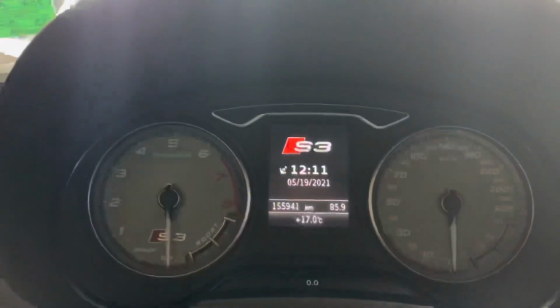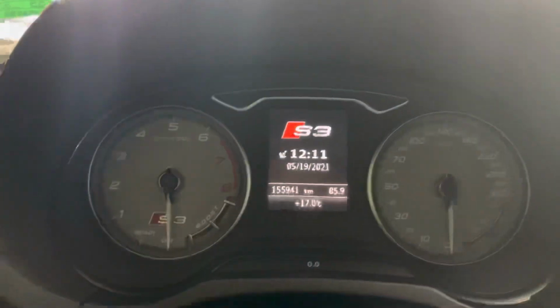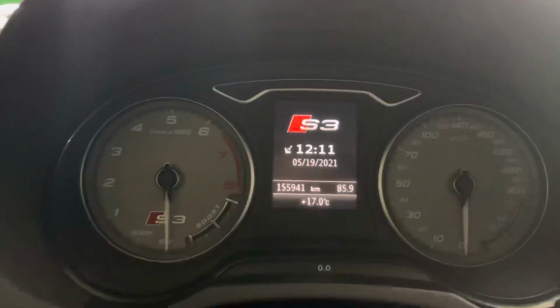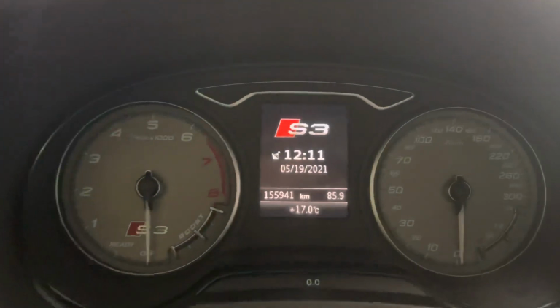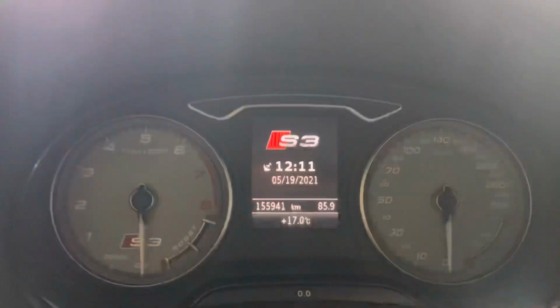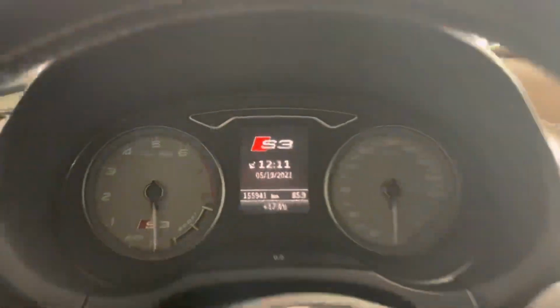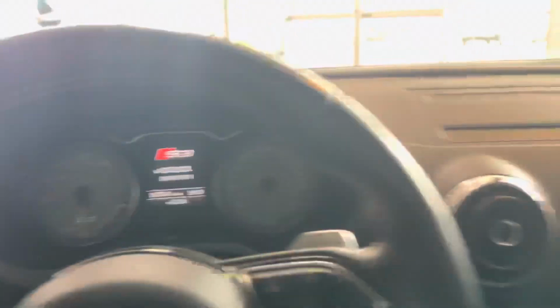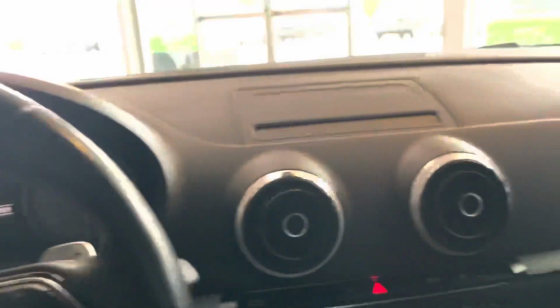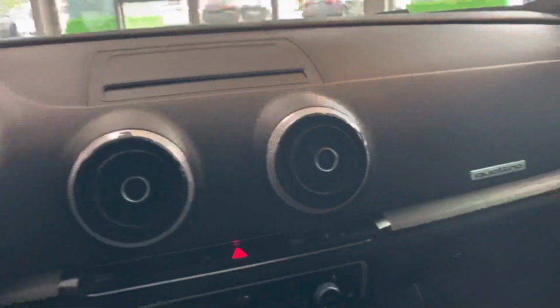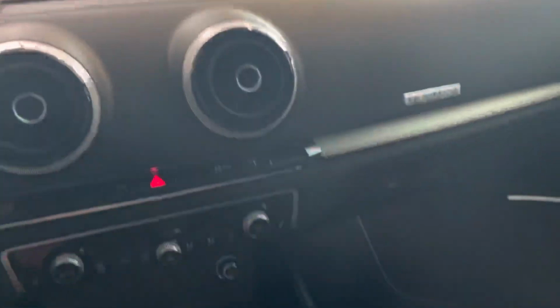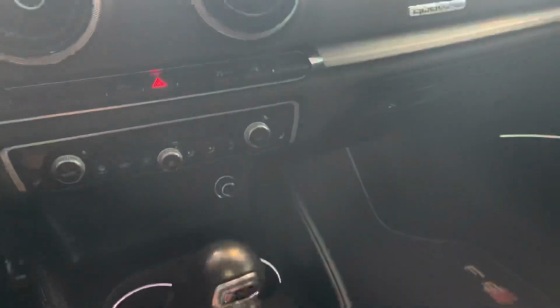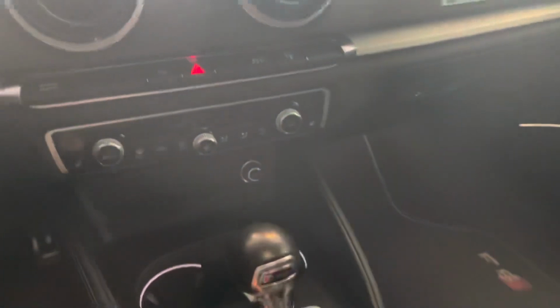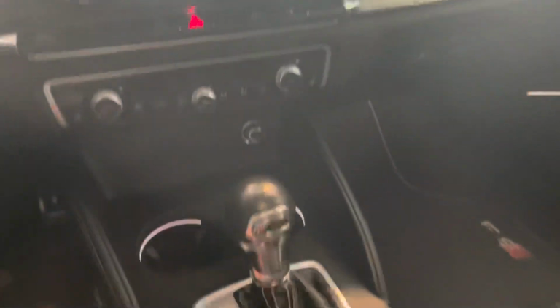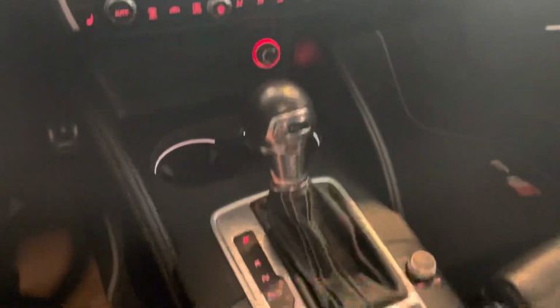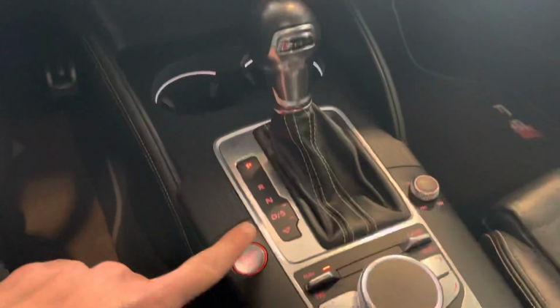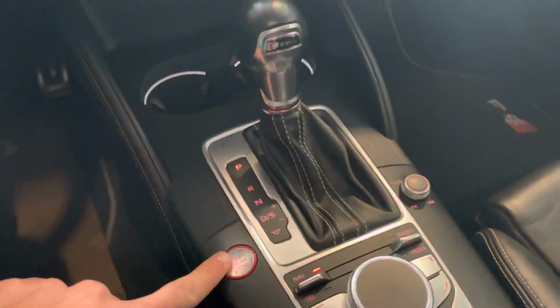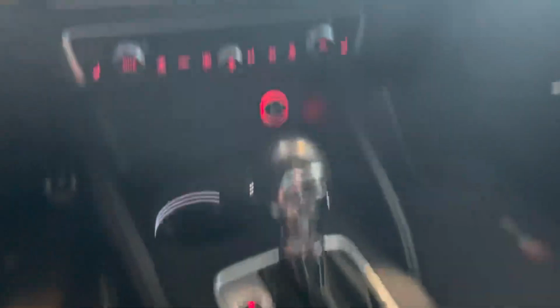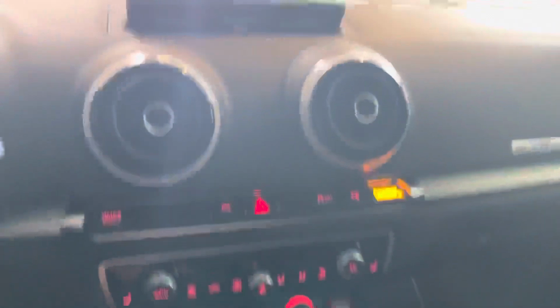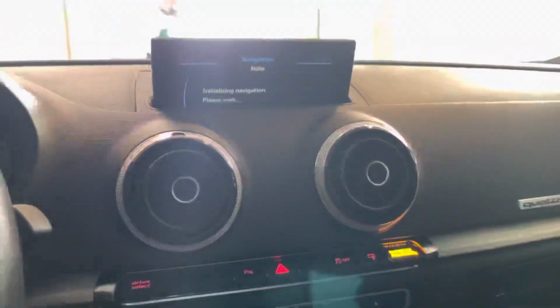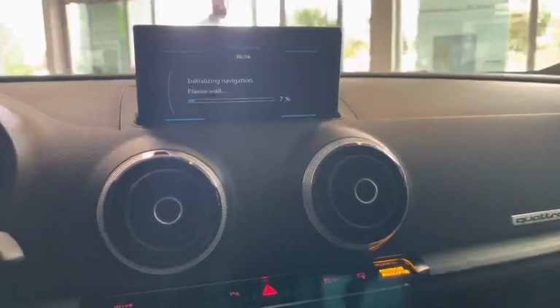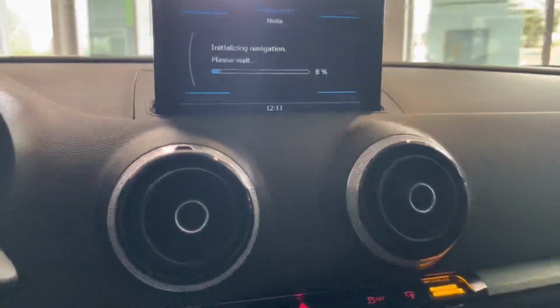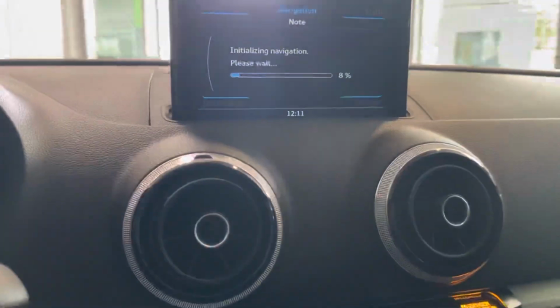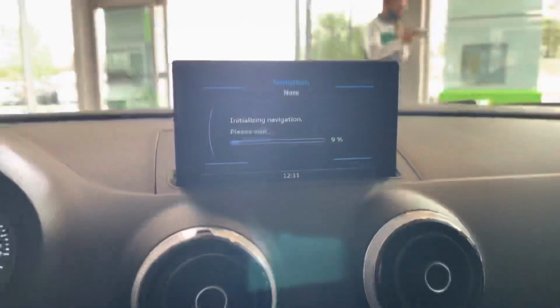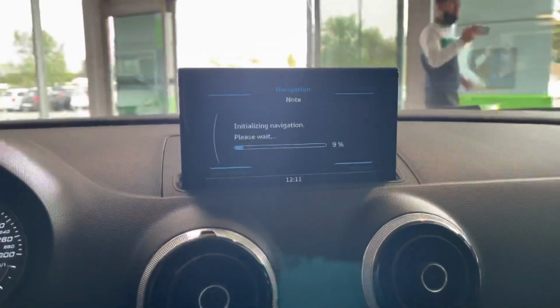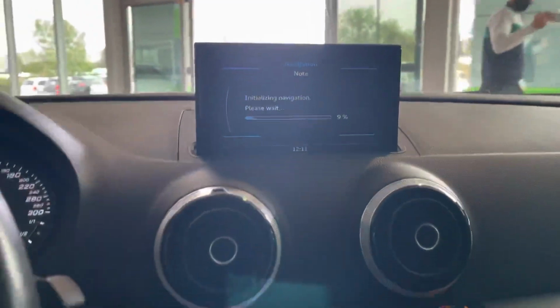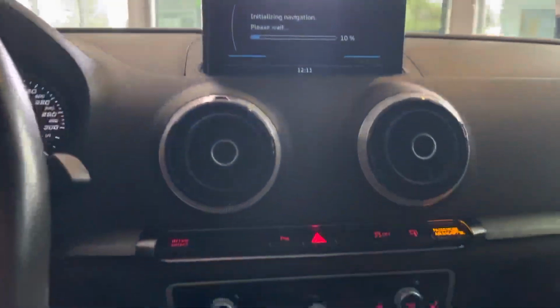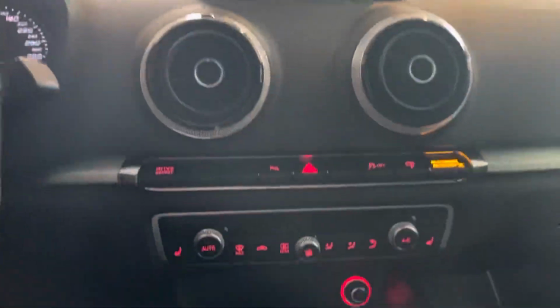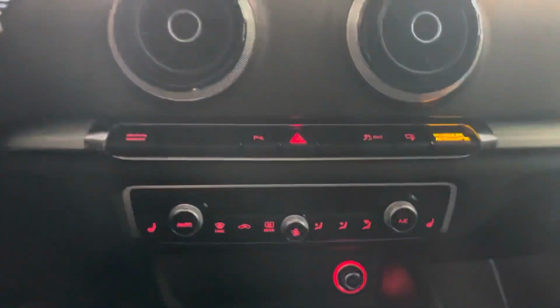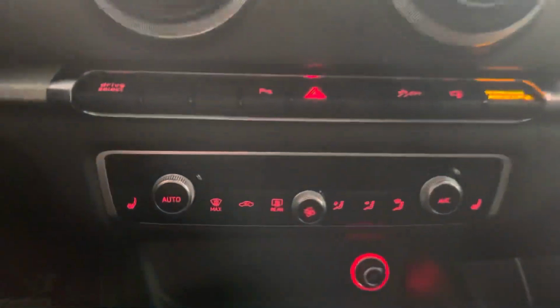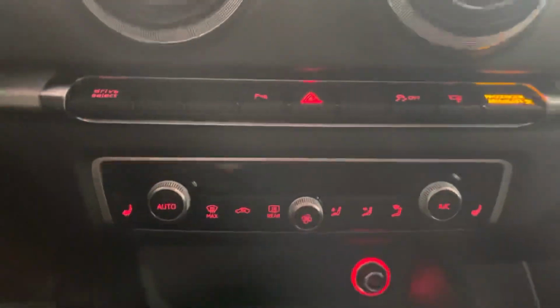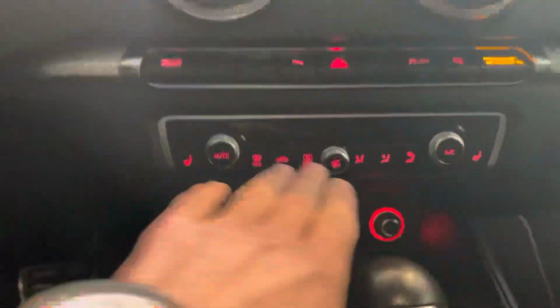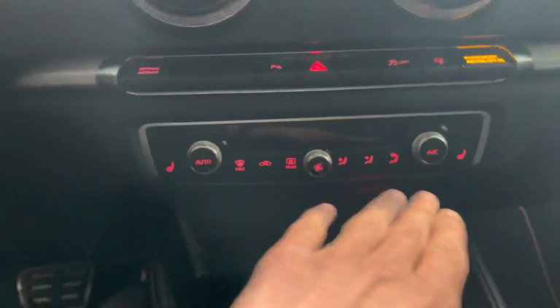We'll jump inside — only 155,941 kilometers on the car at this moment. Push the start button, let everything come to life, initializing the navigation system.